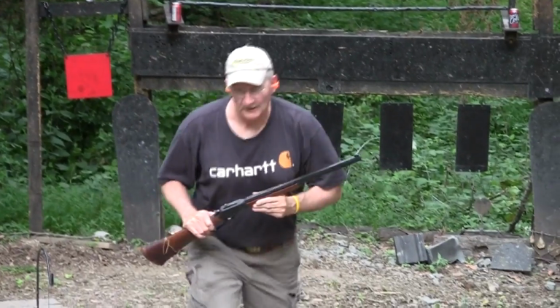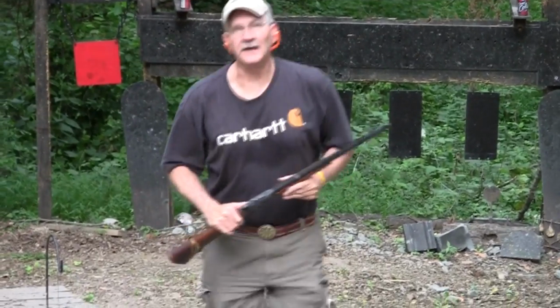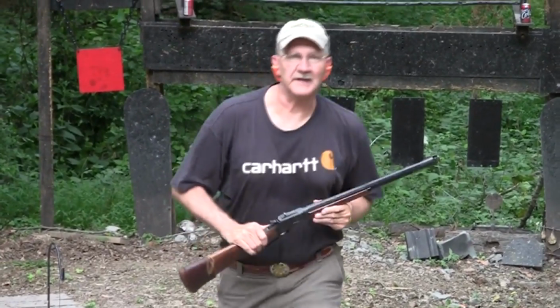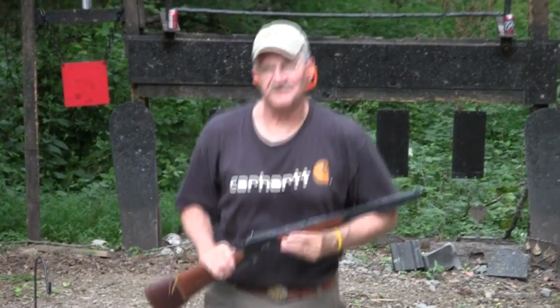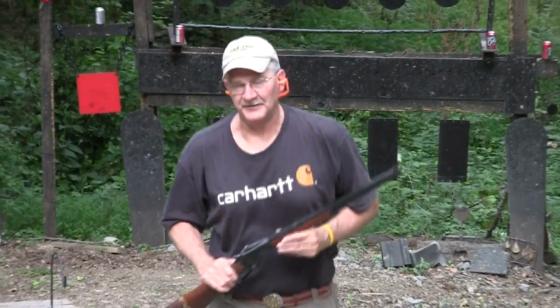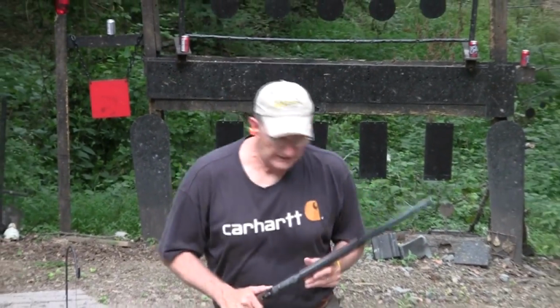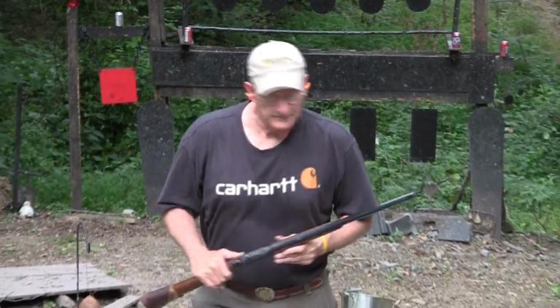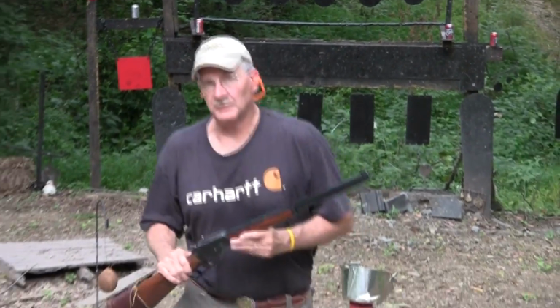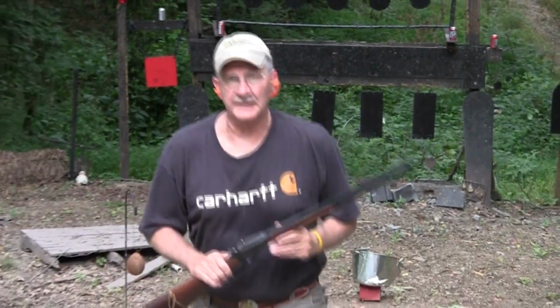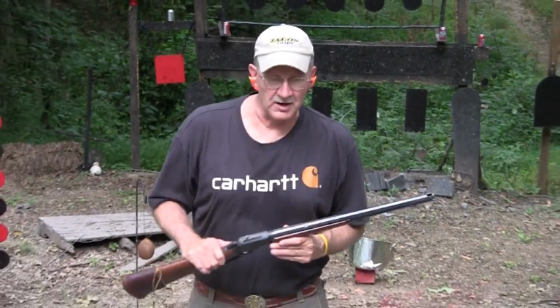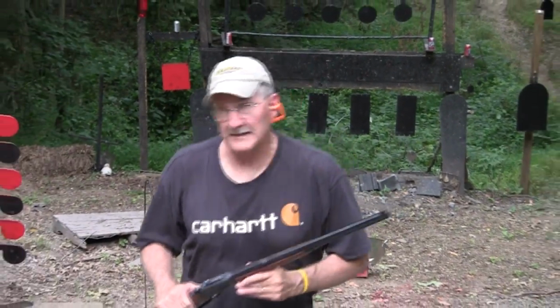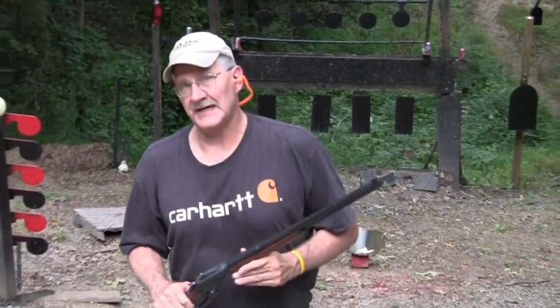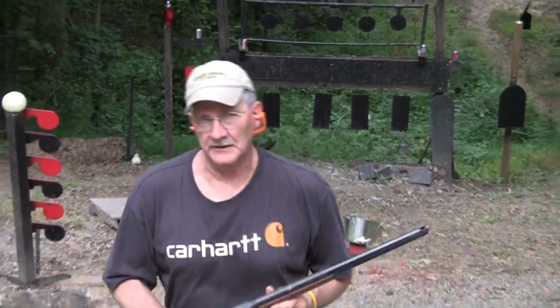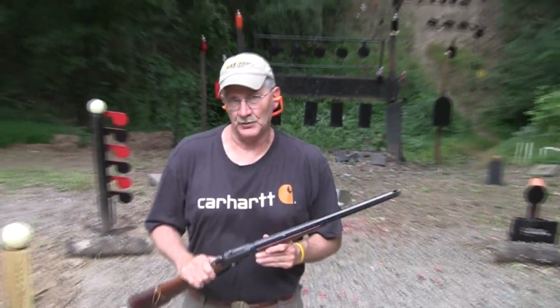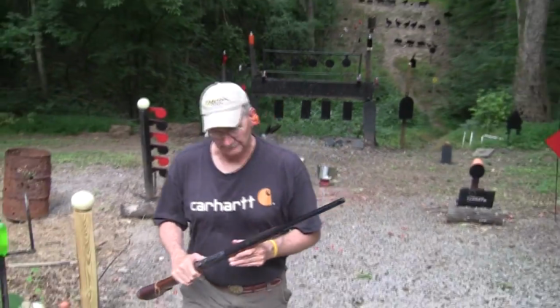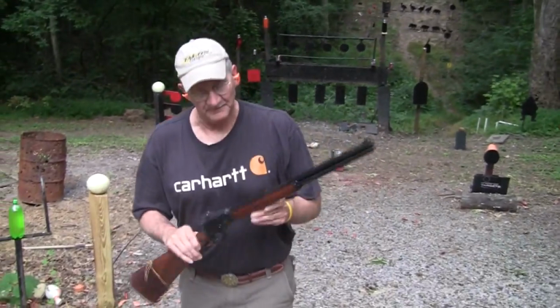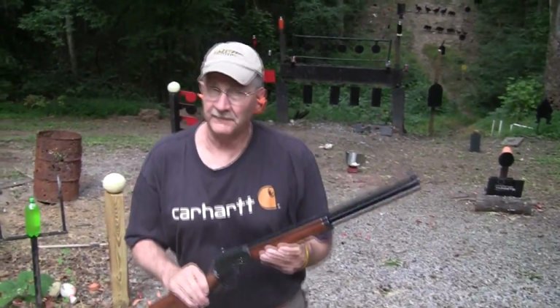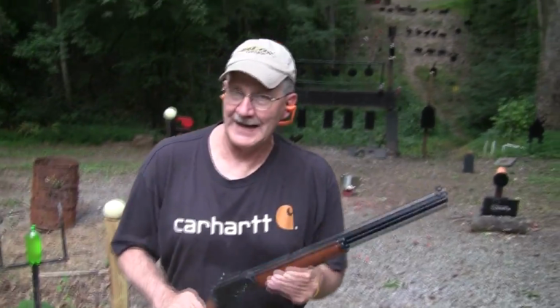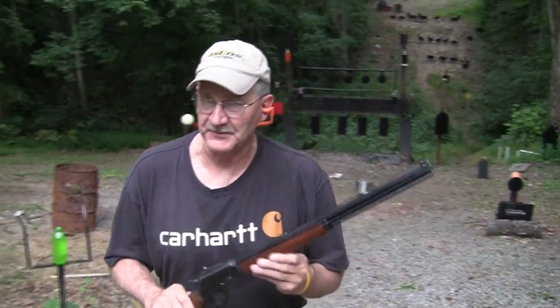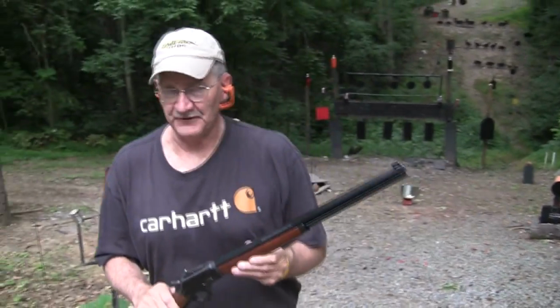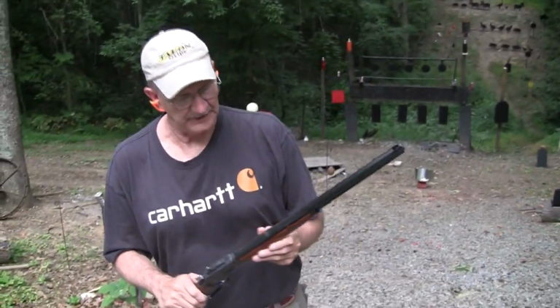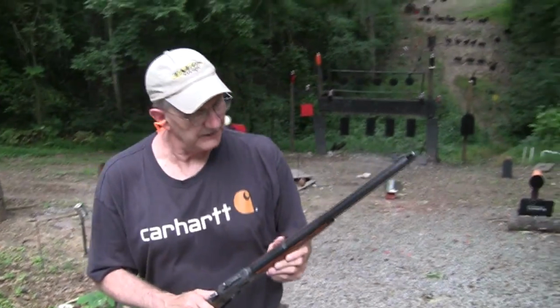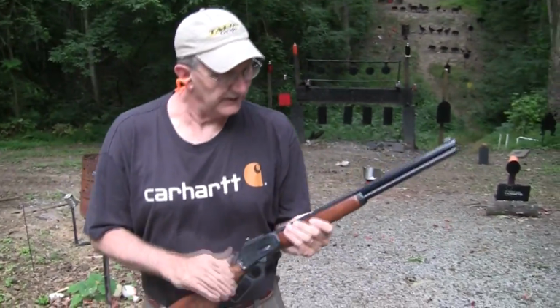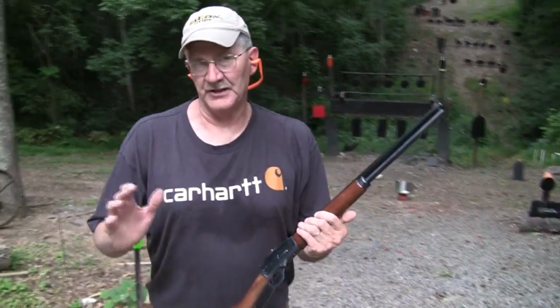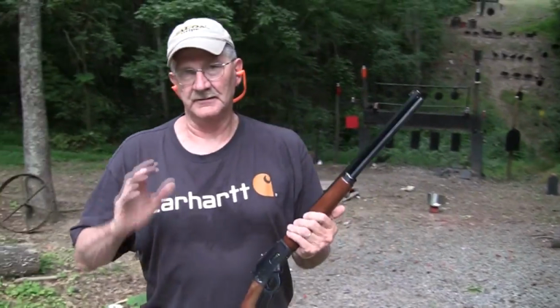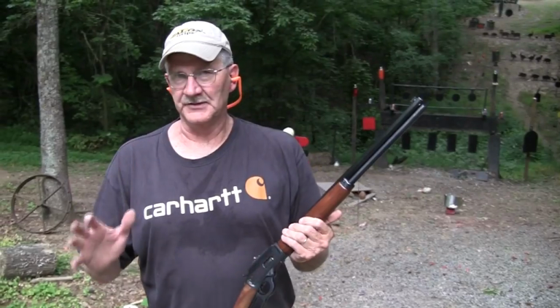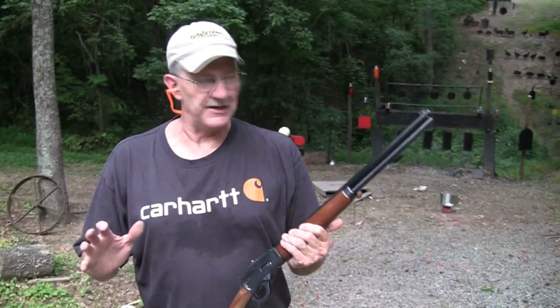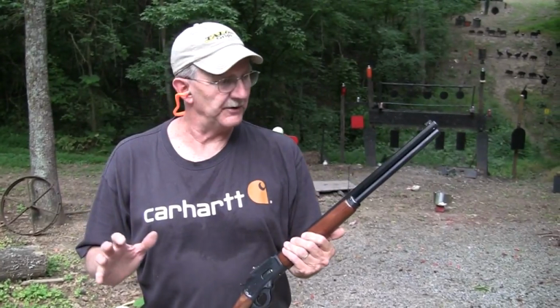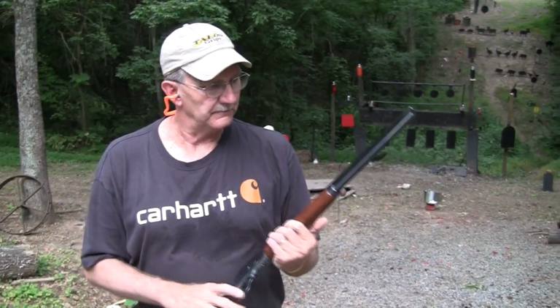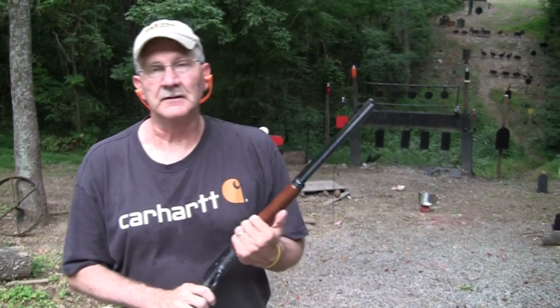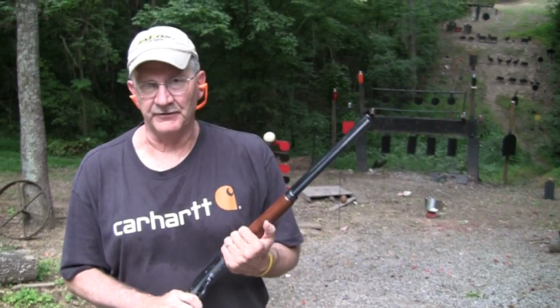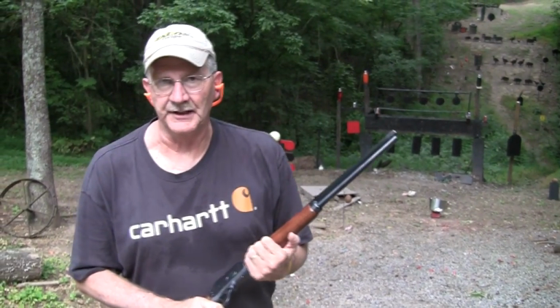Hey, Hickok45 here. Today we're going to look at the Marlin 1894 Cowboy, .44 Magnum specifically. Lever gun — doesn't get a lot better. Let's give you the rundown.